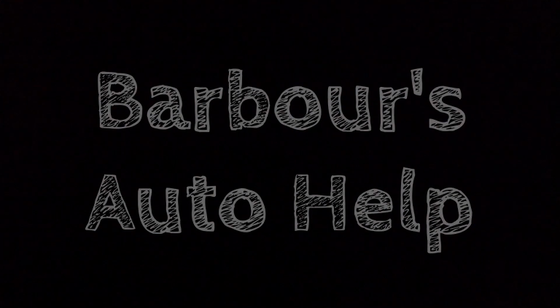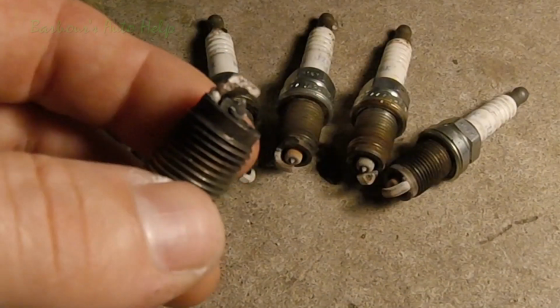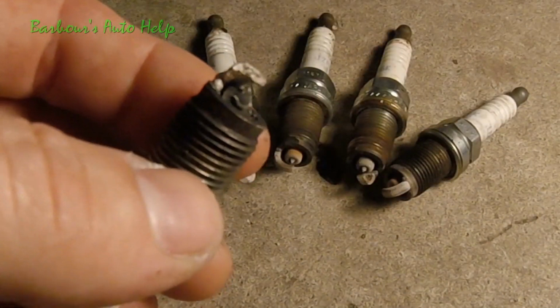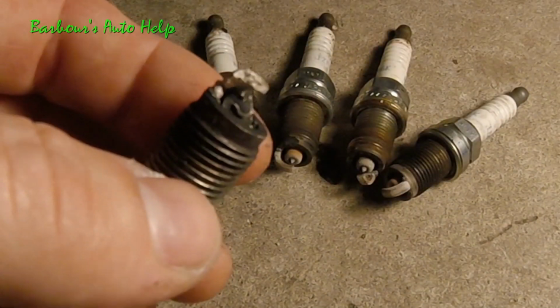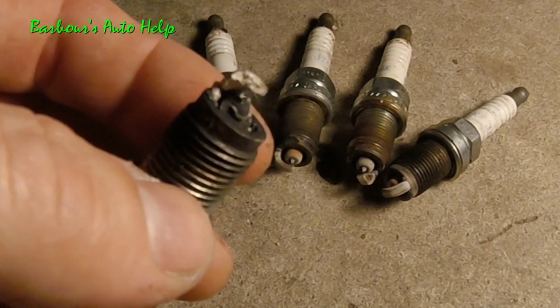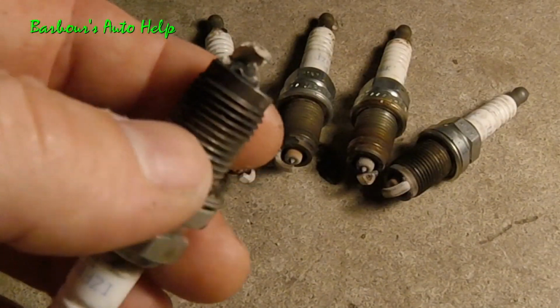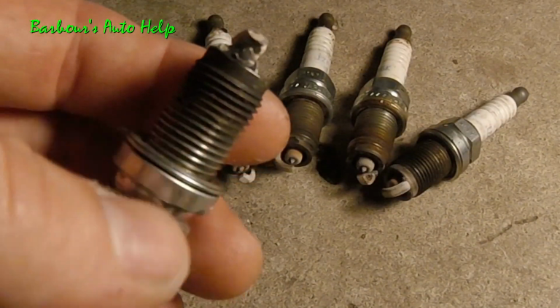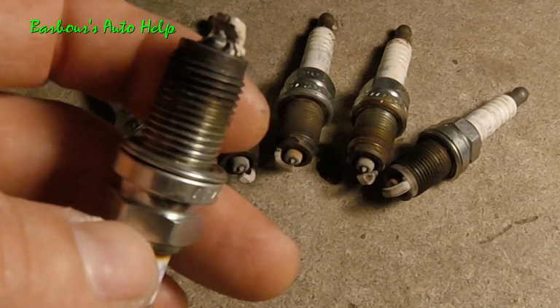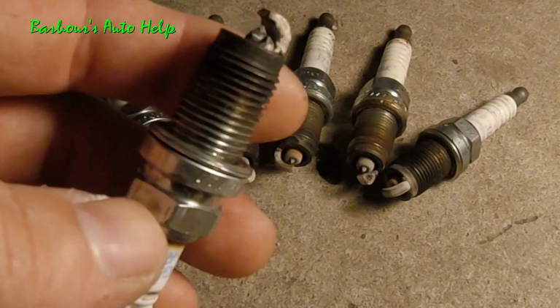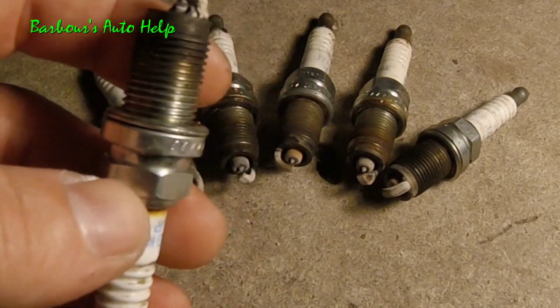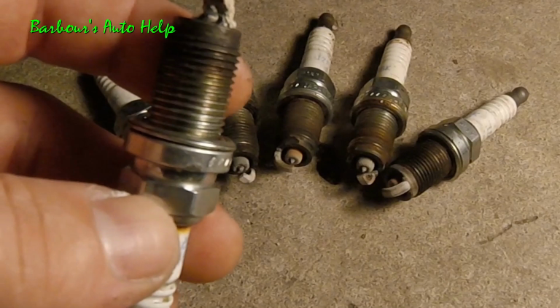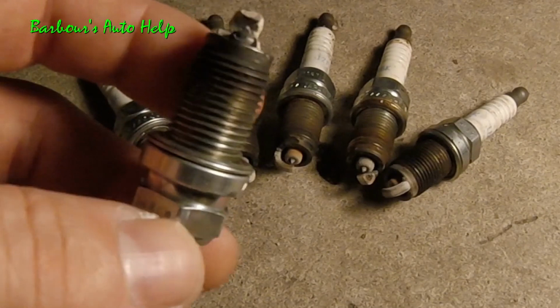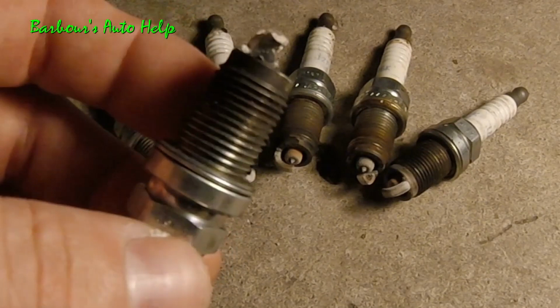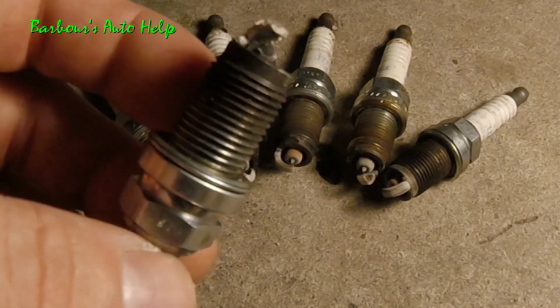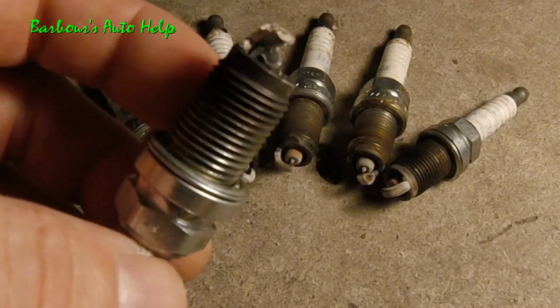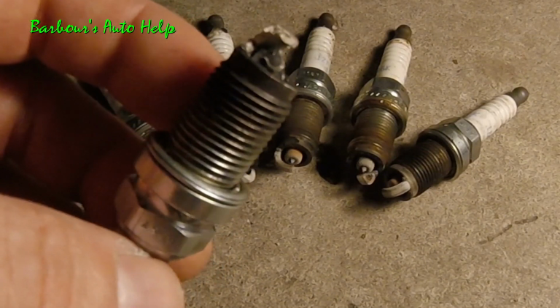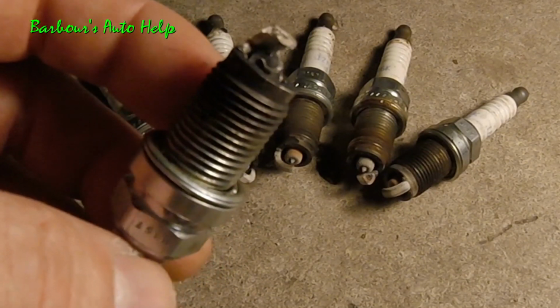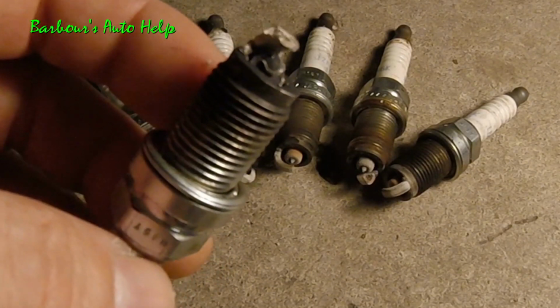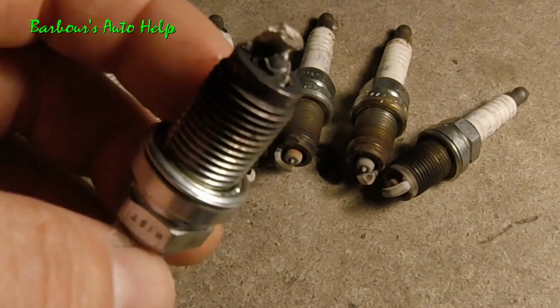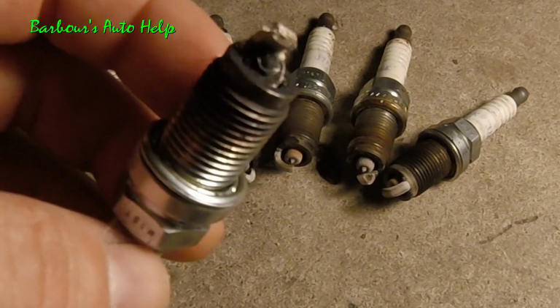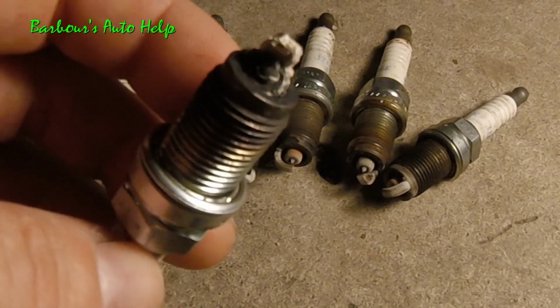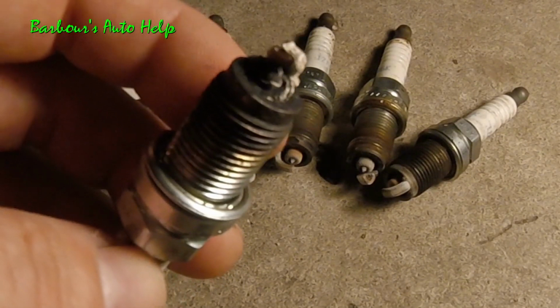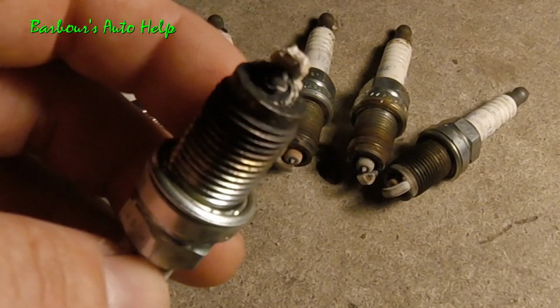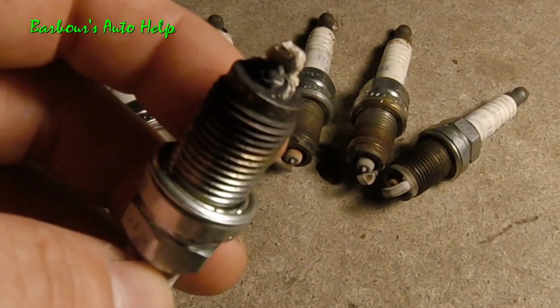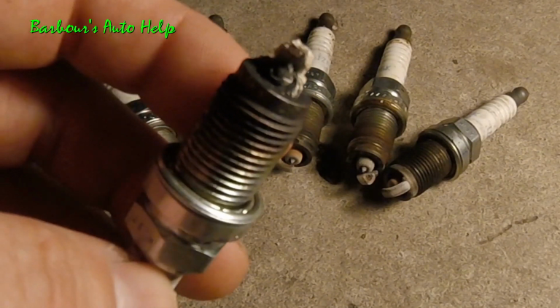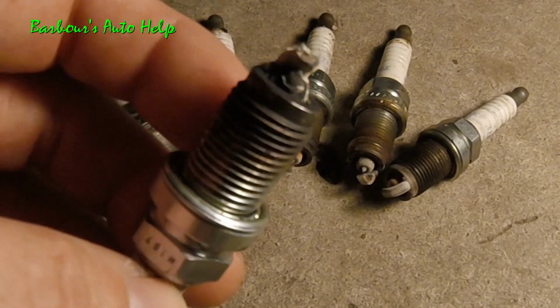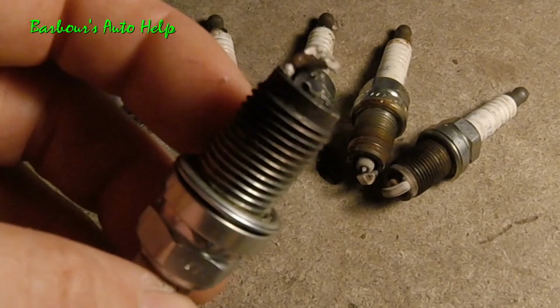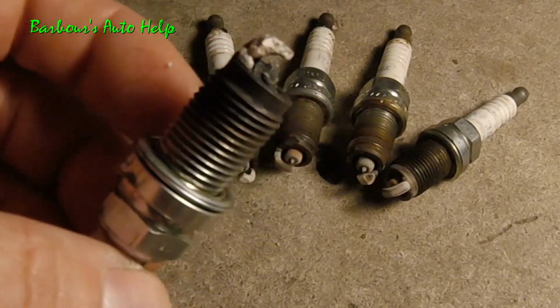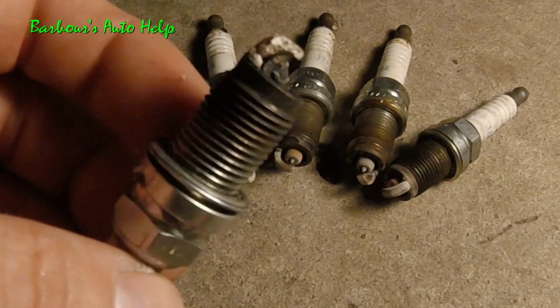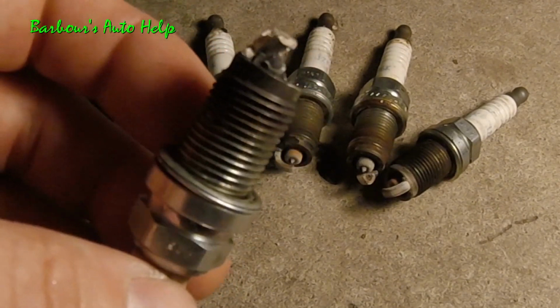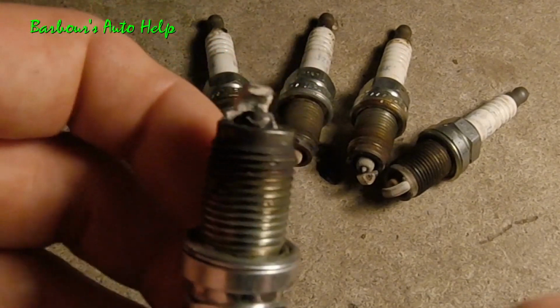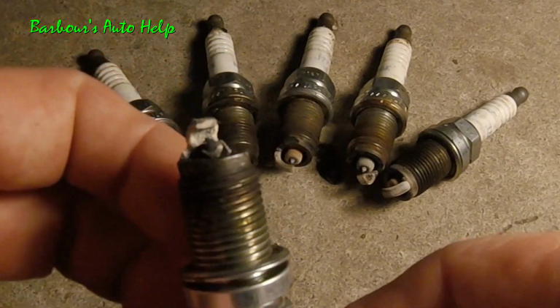Hey, what's up guys, this is Keith and you're watching Barbara's Auto Help. I recently replaced the spark plugs on my 2005 Honda Odyssey 3.5 liter, and this is what I took out.